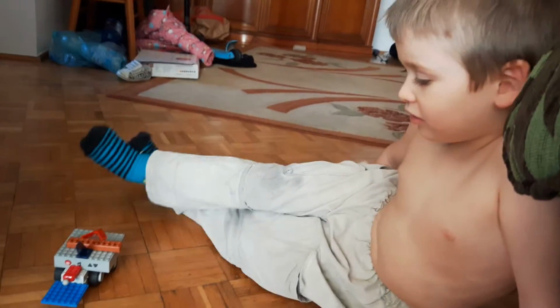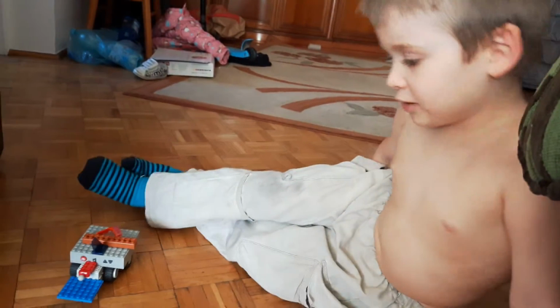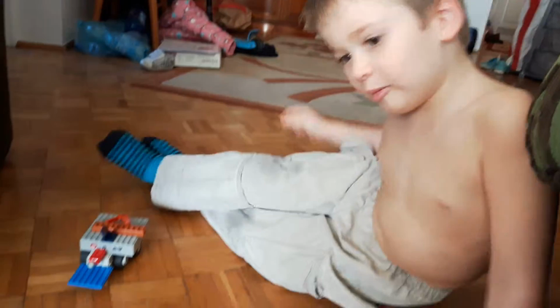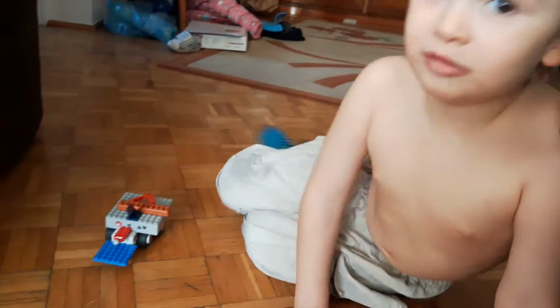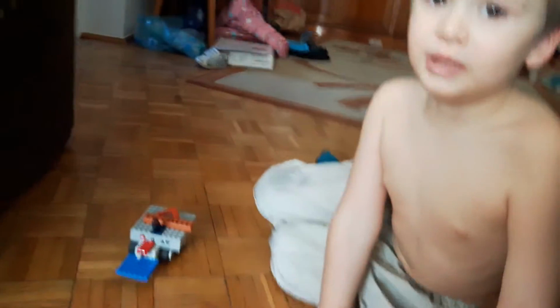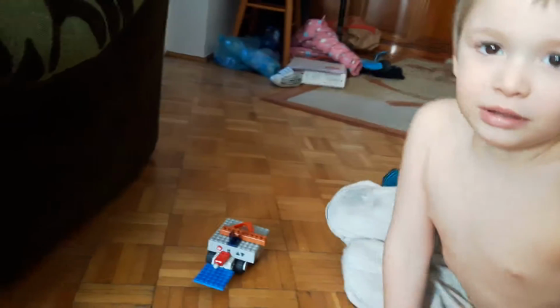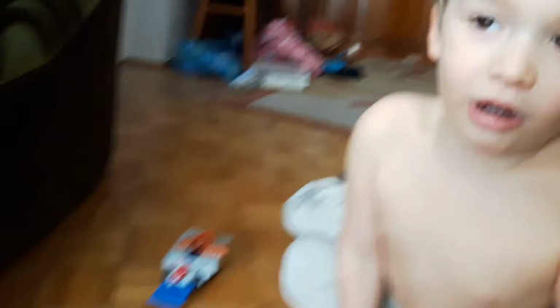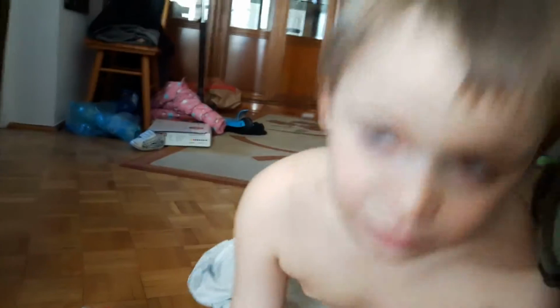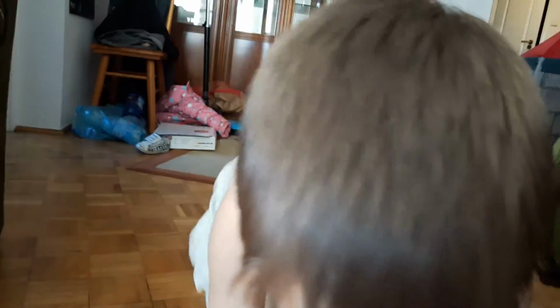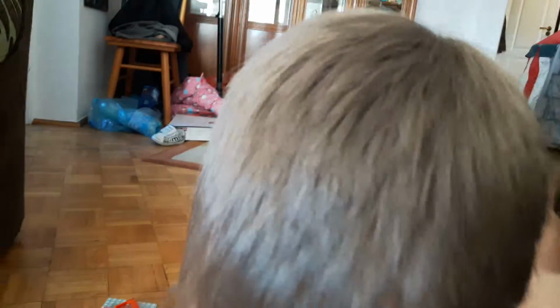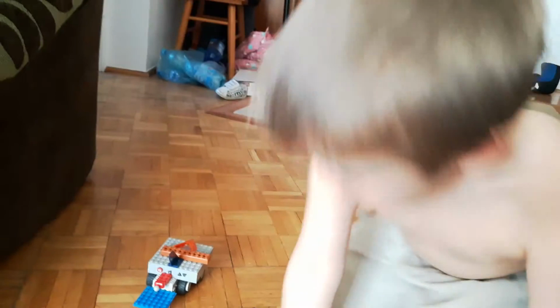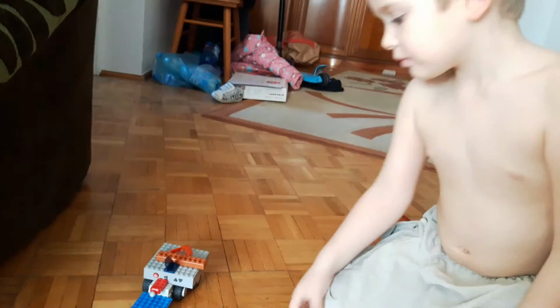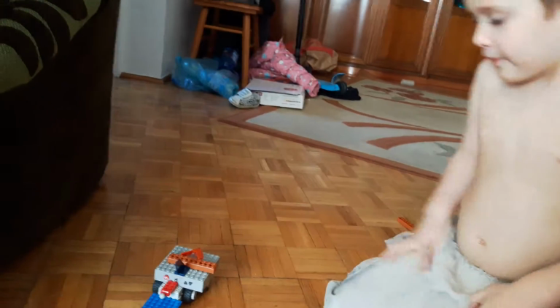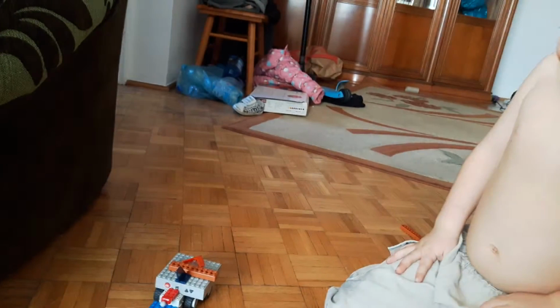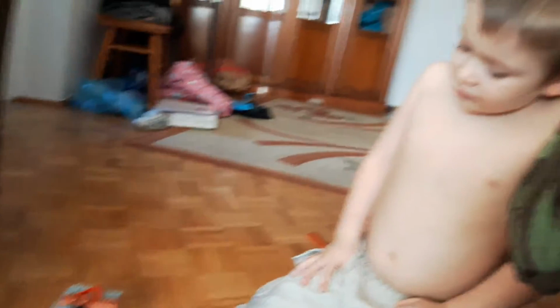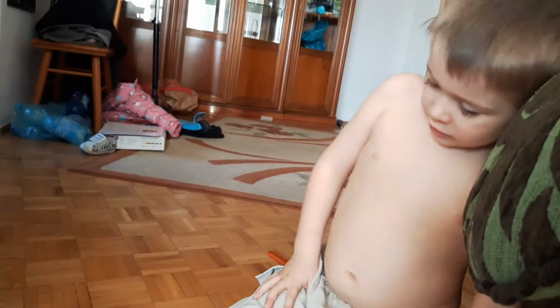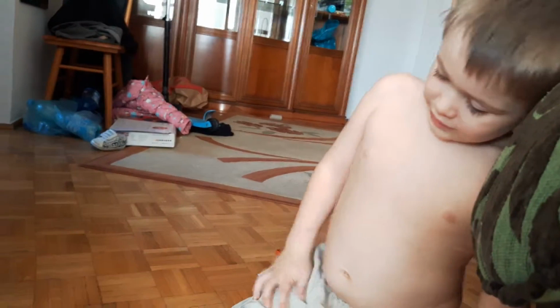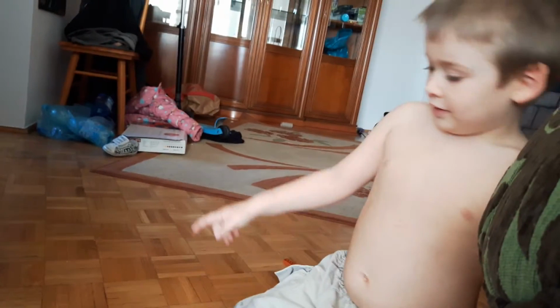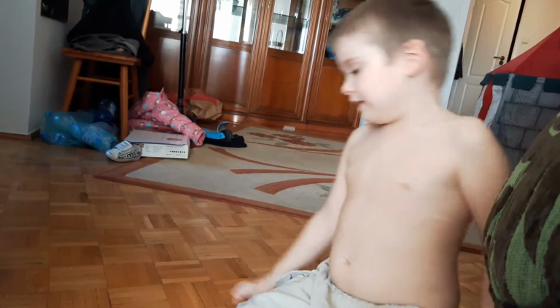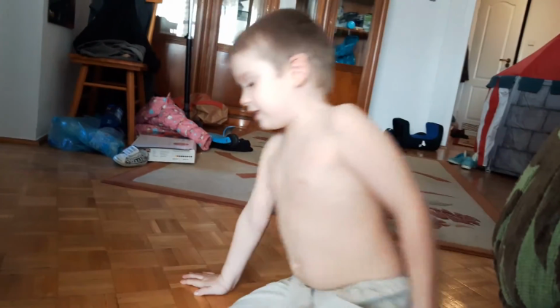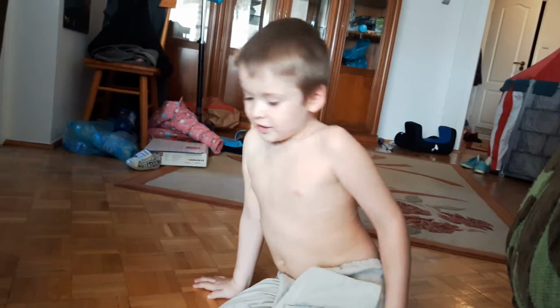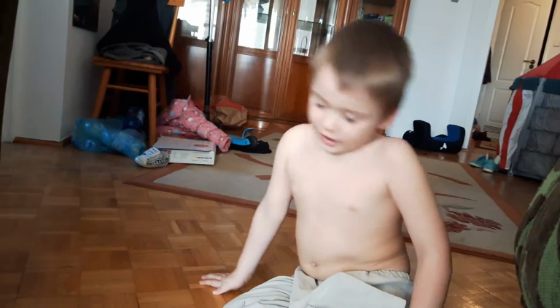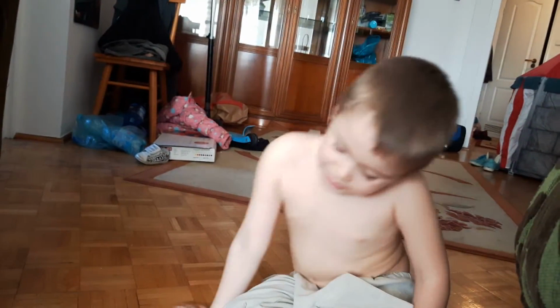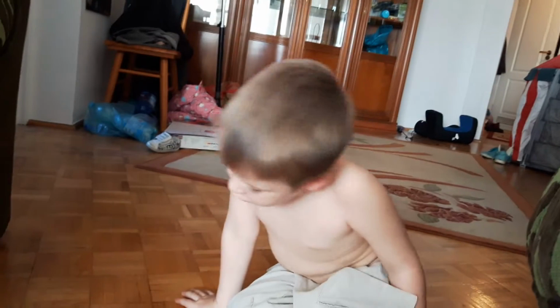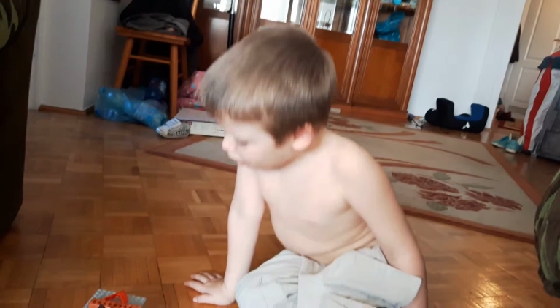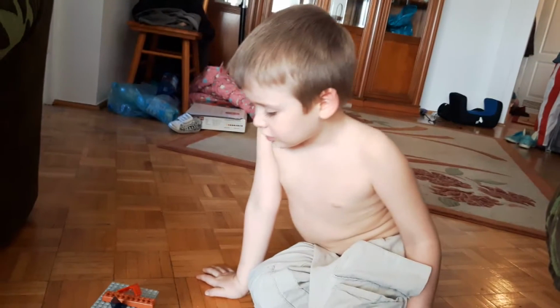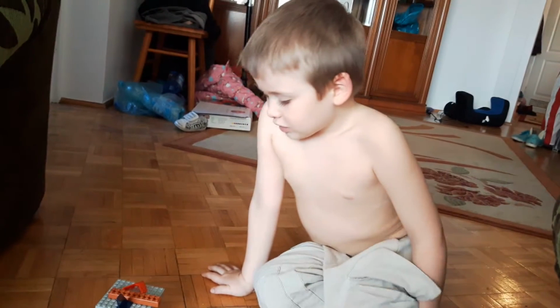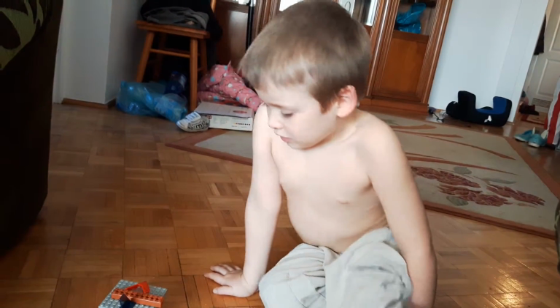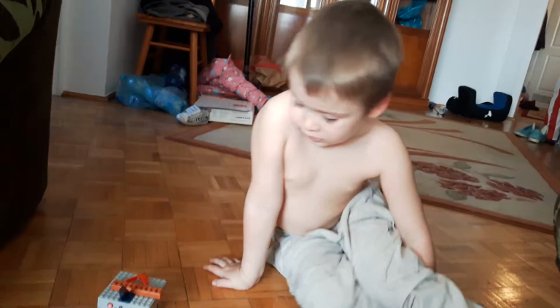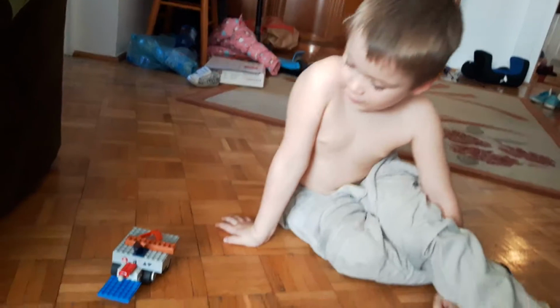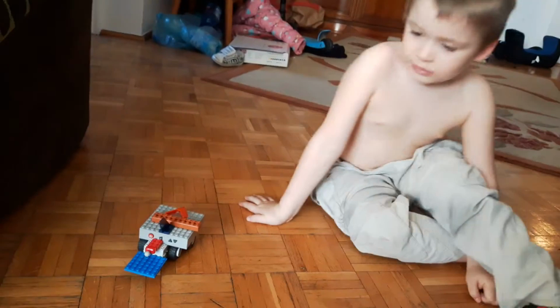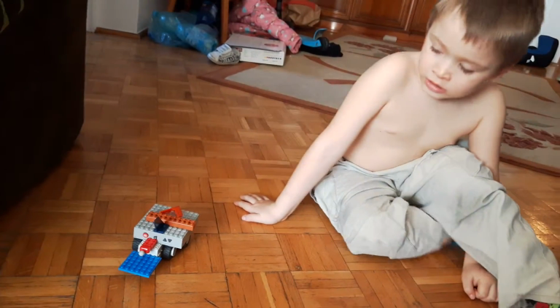Show him something on the truck. Is that a really cool truck? It's a really cool truck.